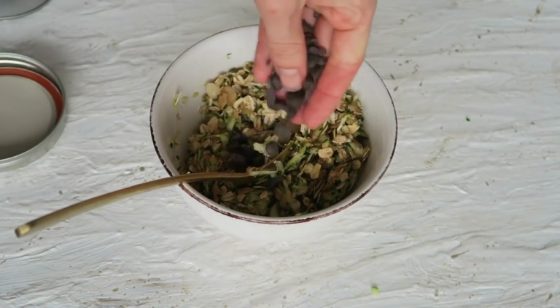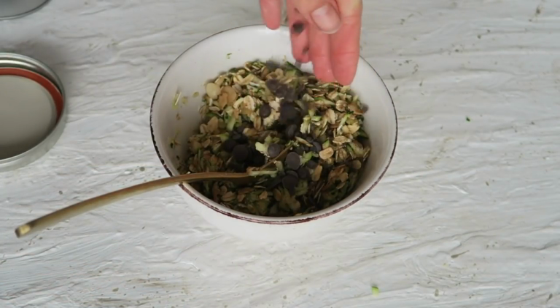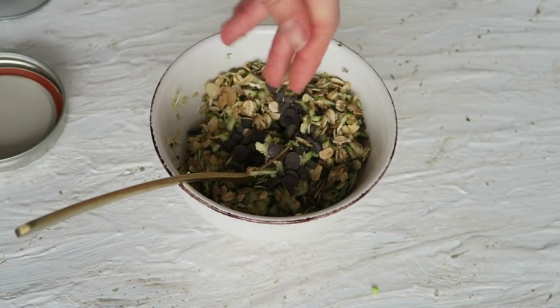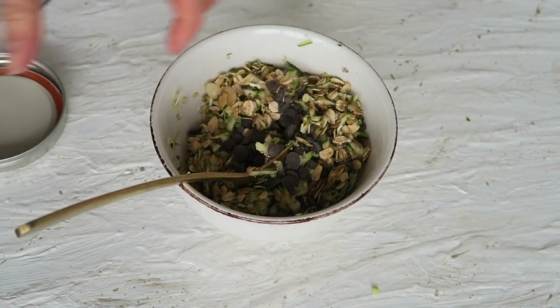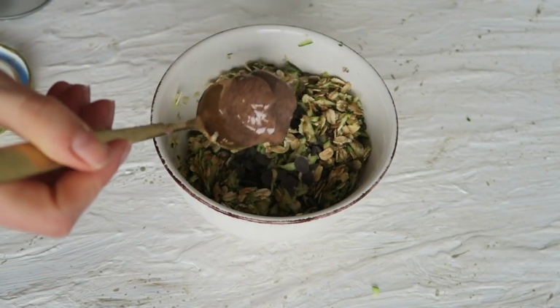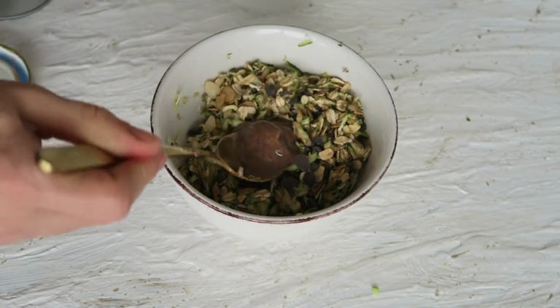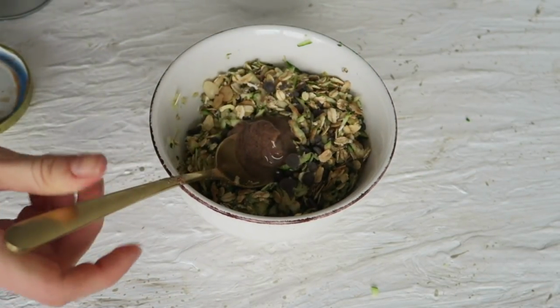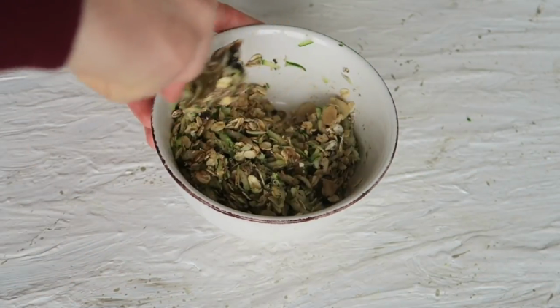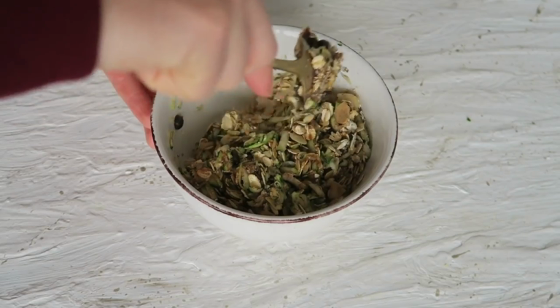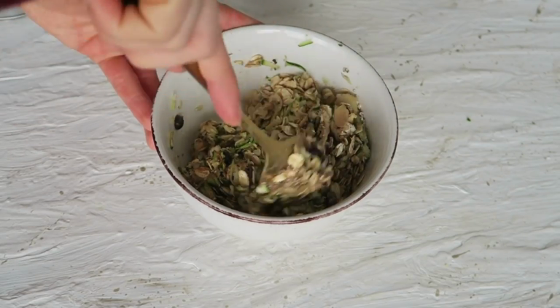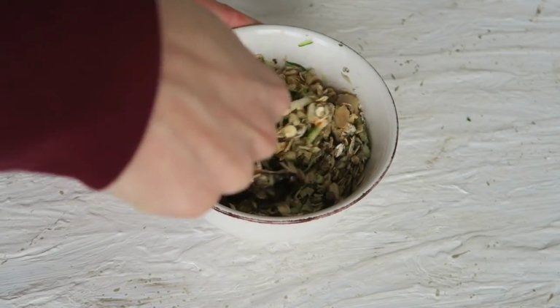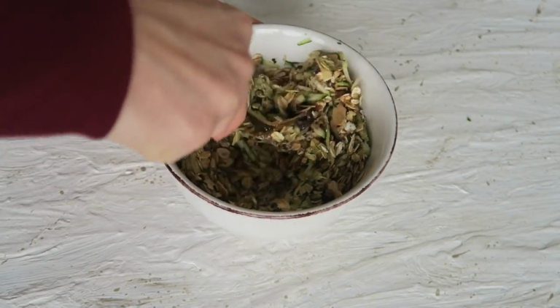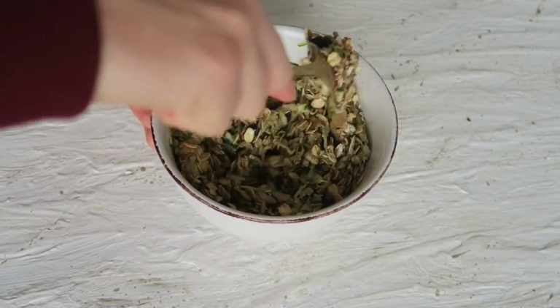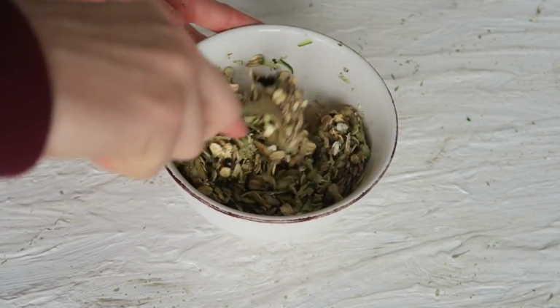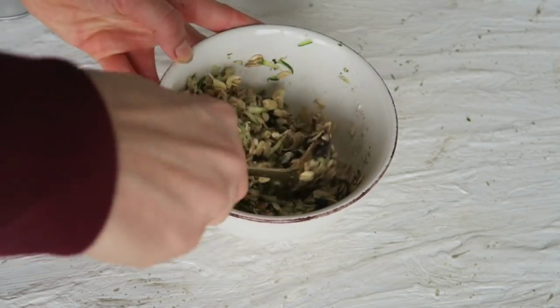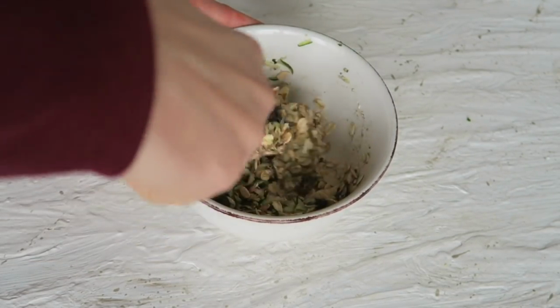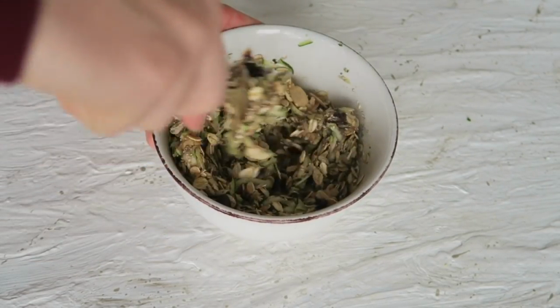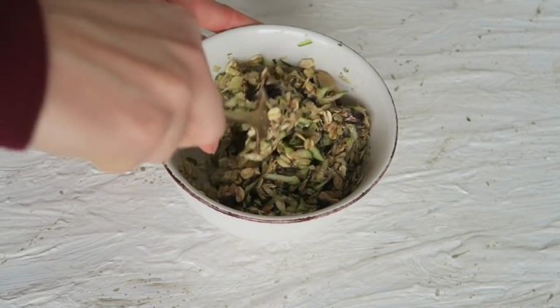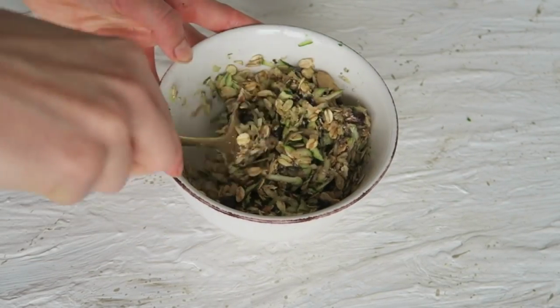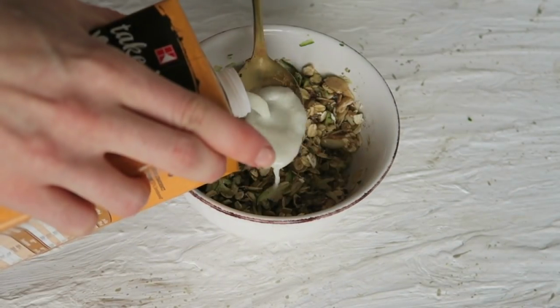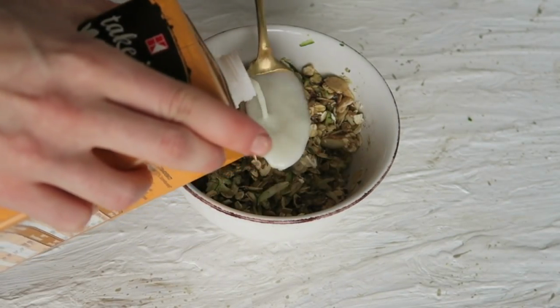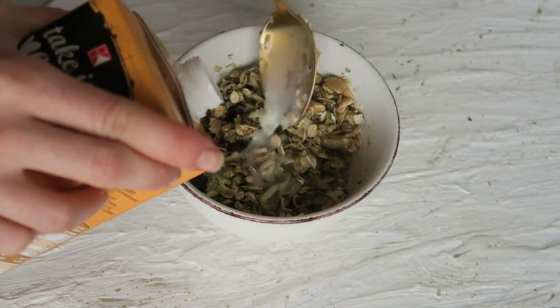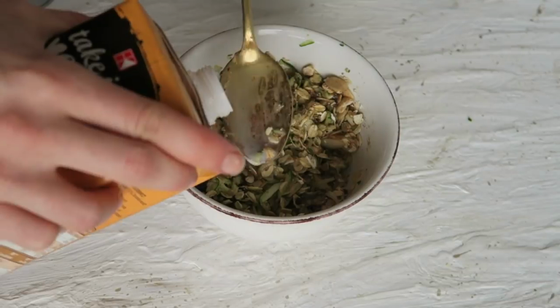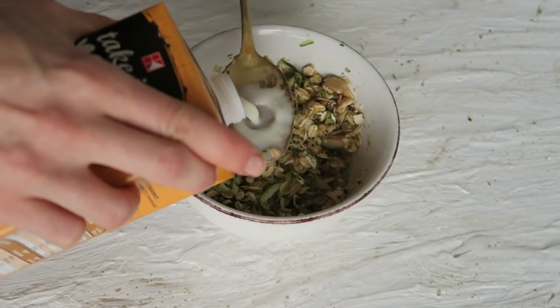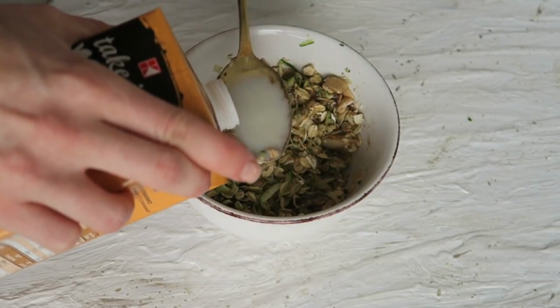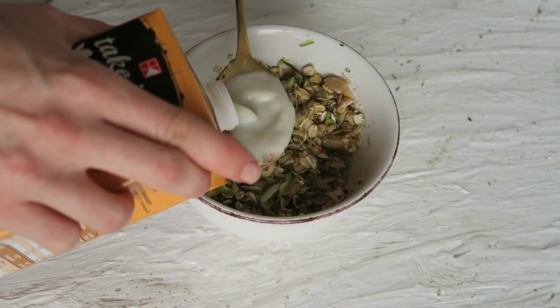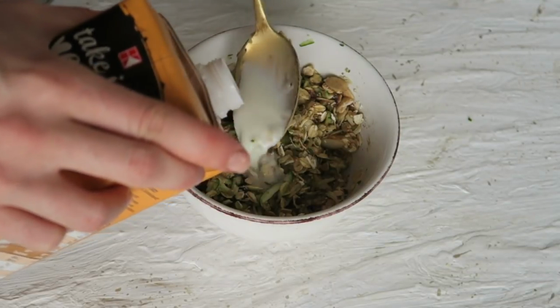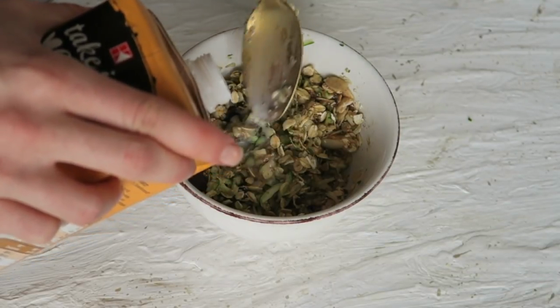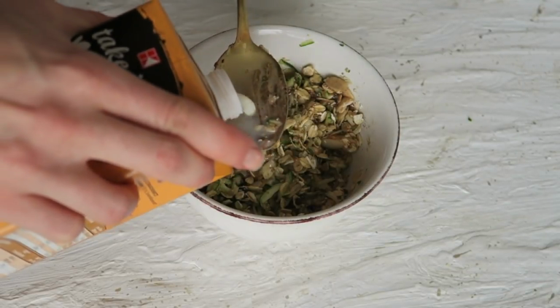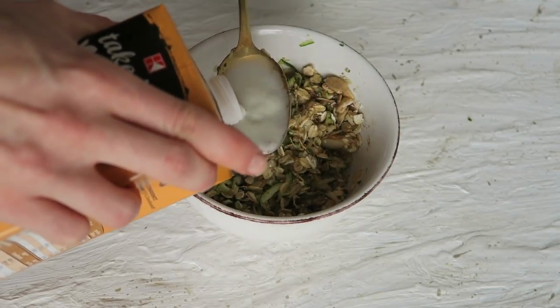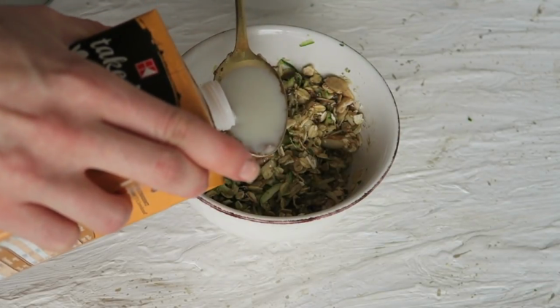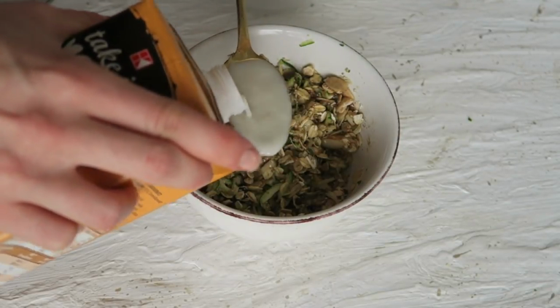For some more sweetness, add a handful of dark chocolate chips and one tablespoon of nut butter. Any nut butter works here, and give it a stir until everything is really mixed through.